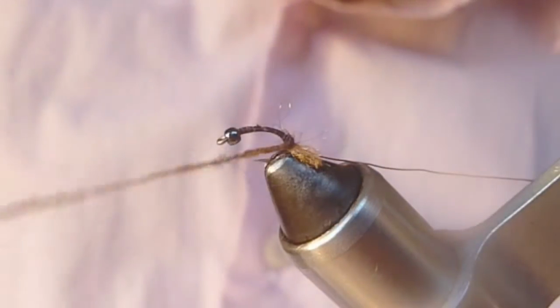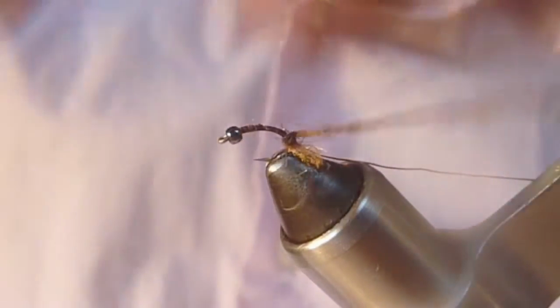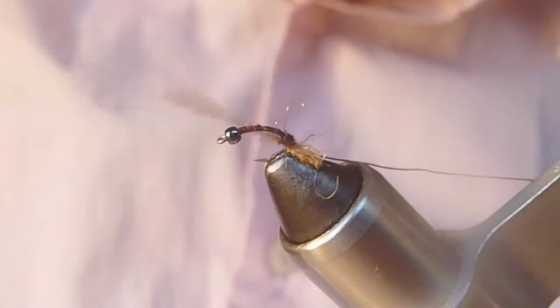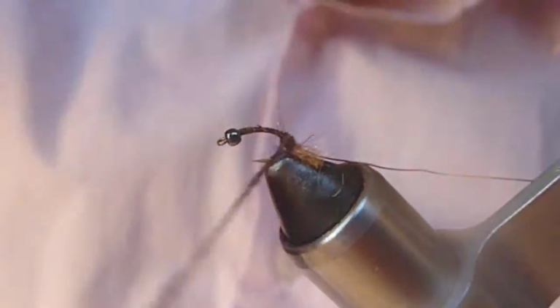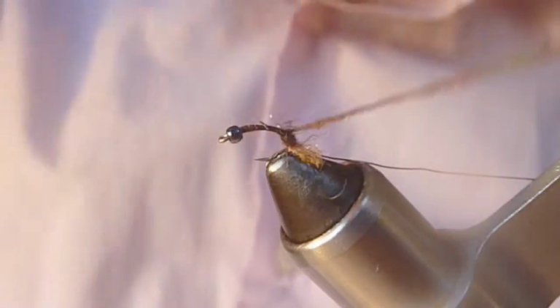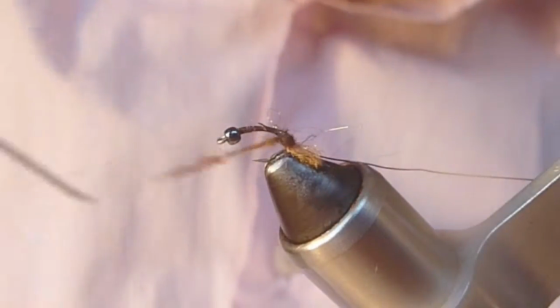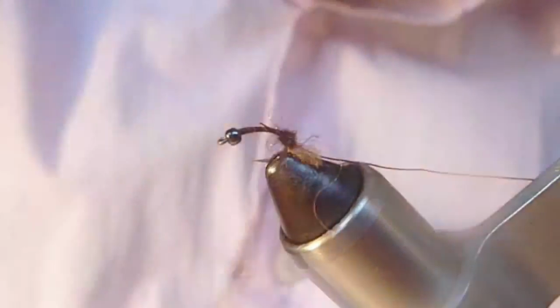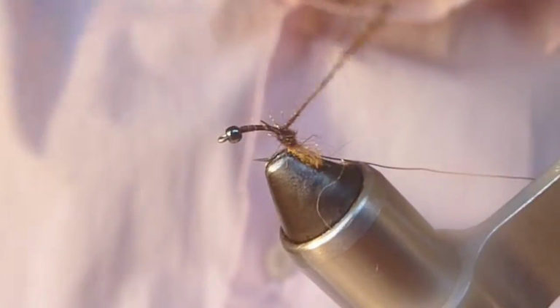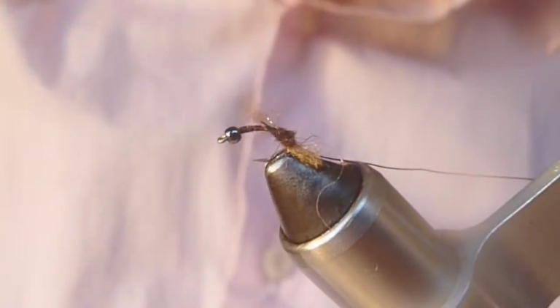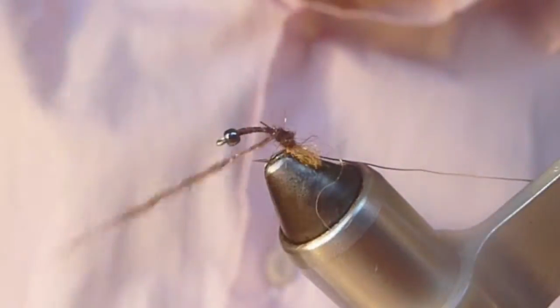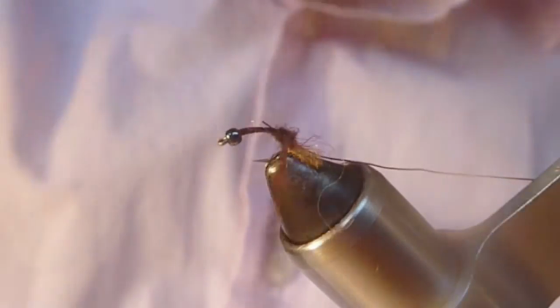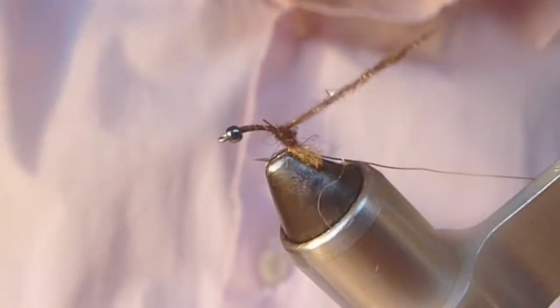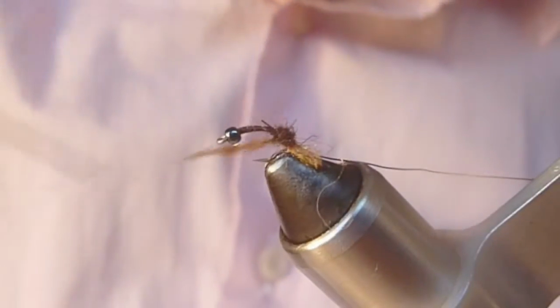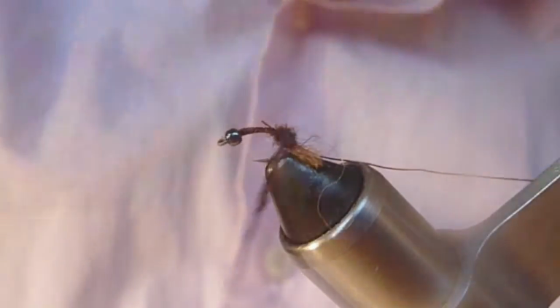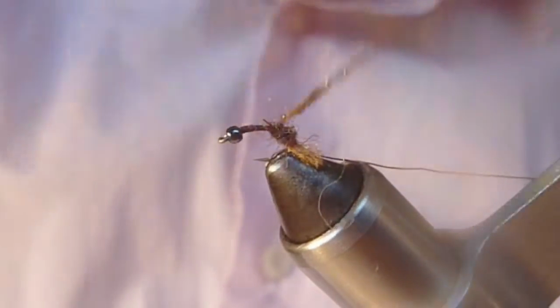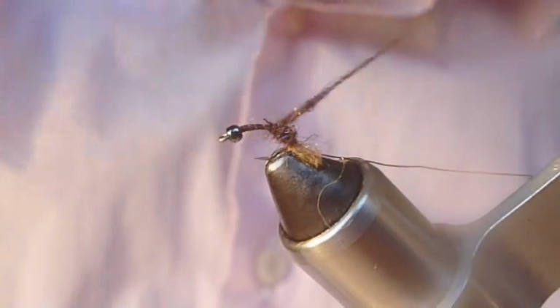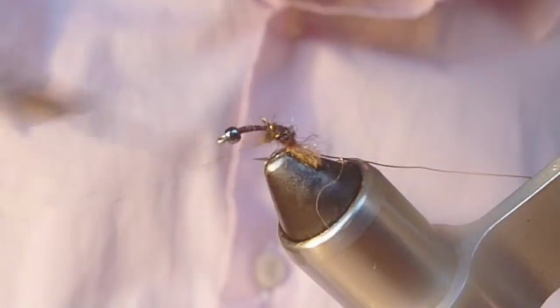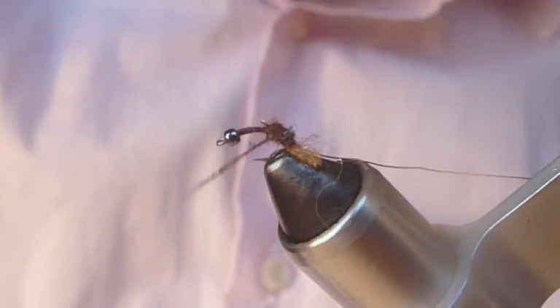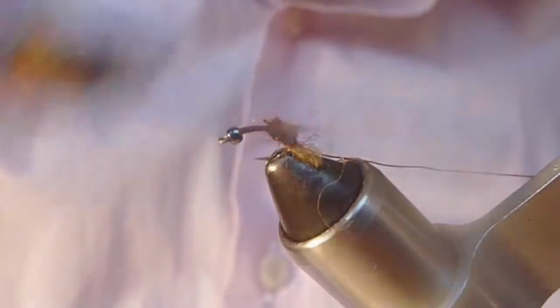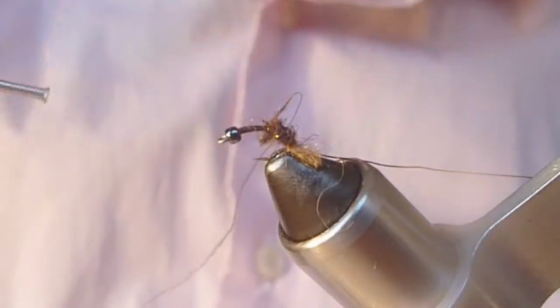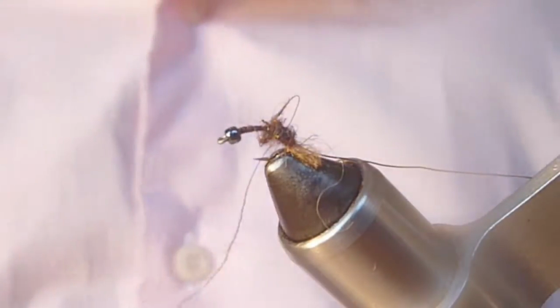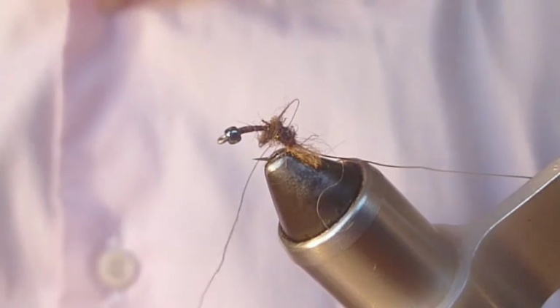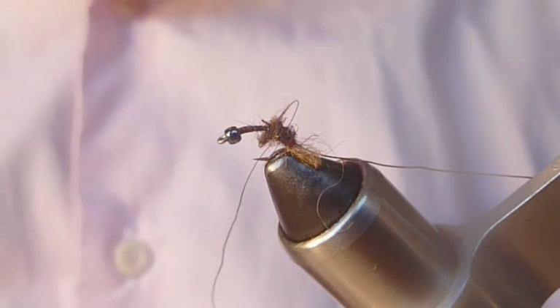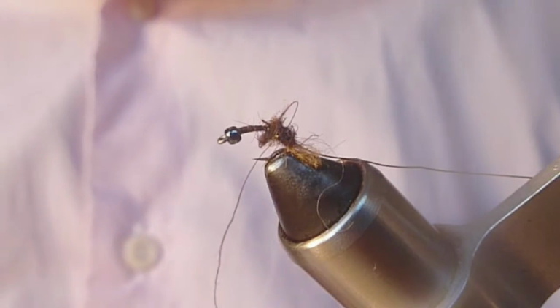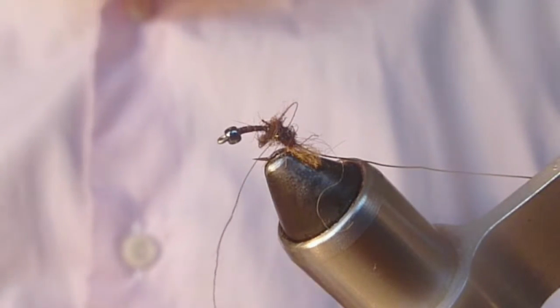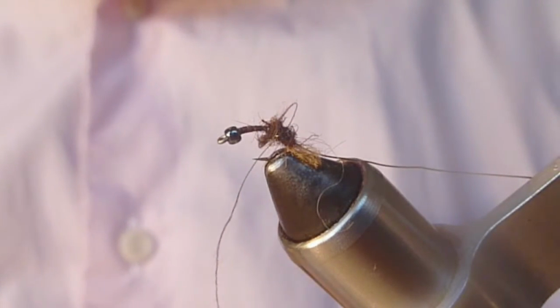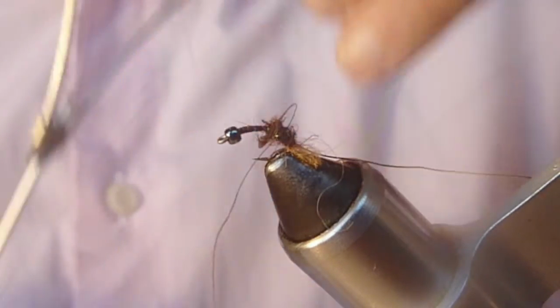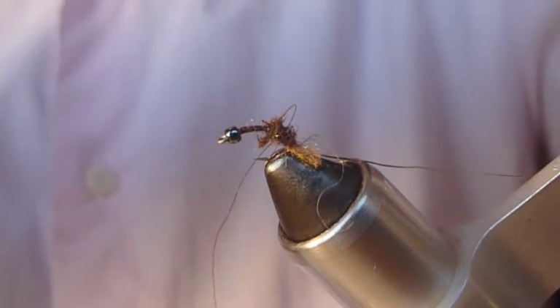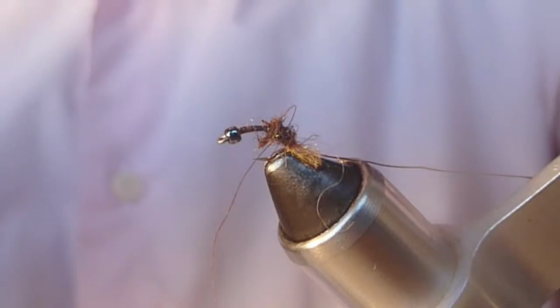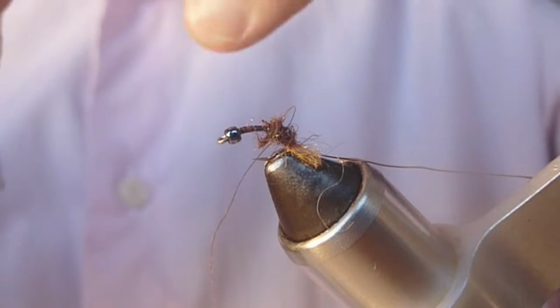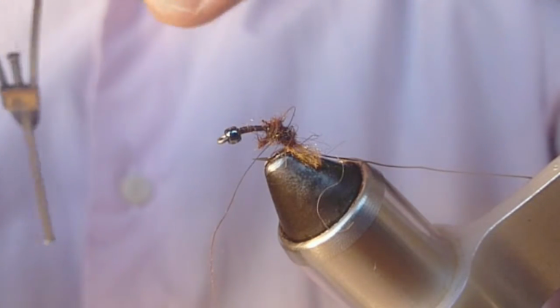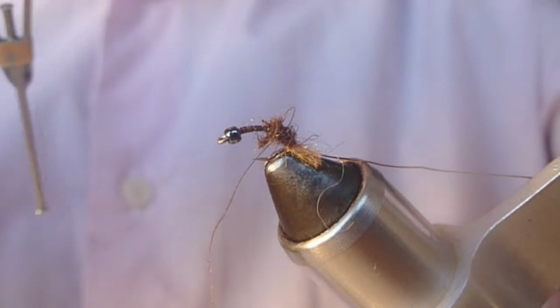And then we'll wrap this dubbing forward. There'll be a slight taper on this abdomen, so it'll get thicker as we move forward. I pulled a little too hard on my thread there and broke it.